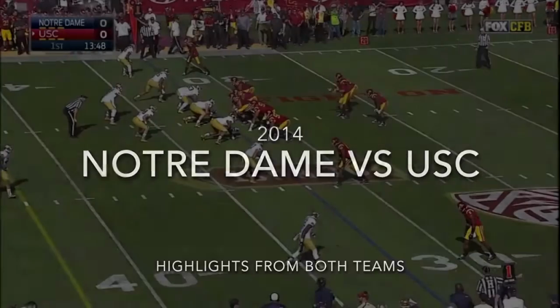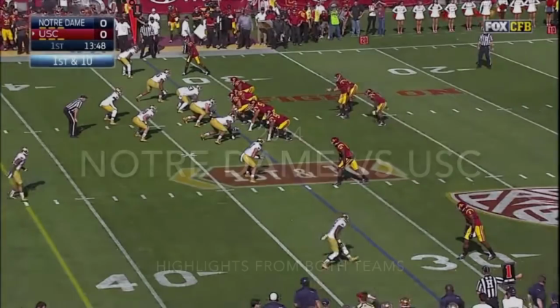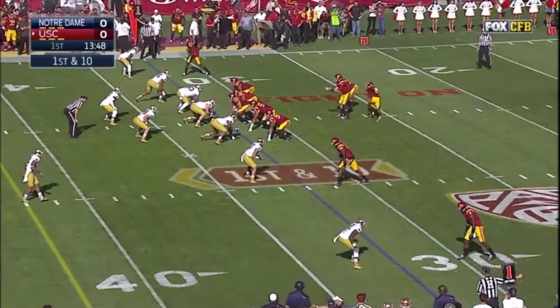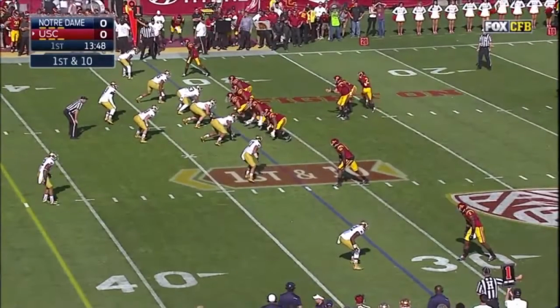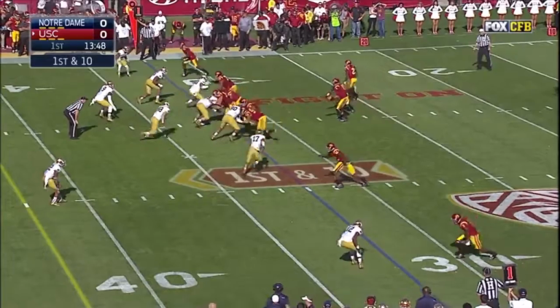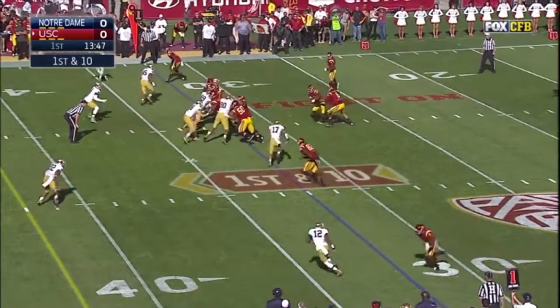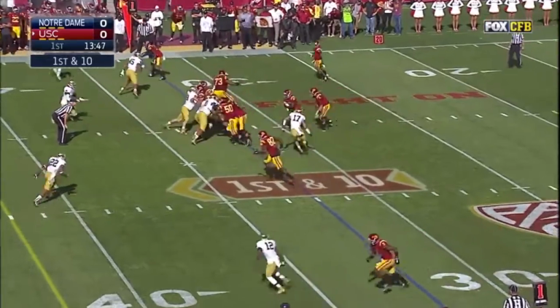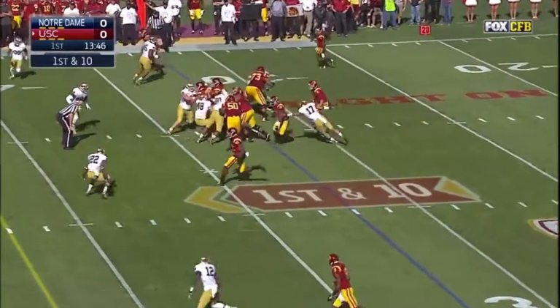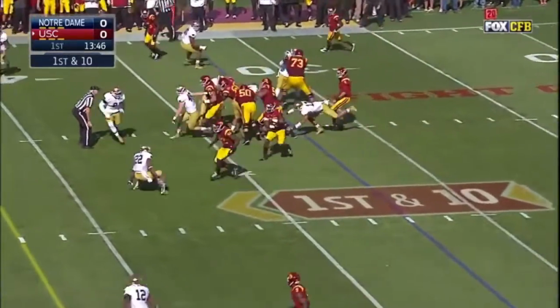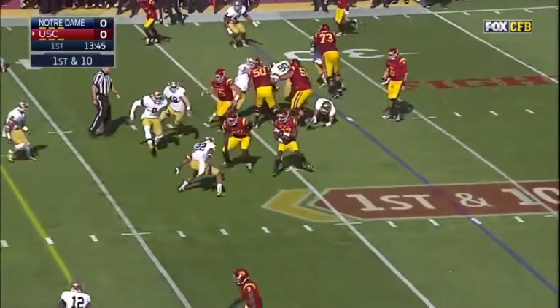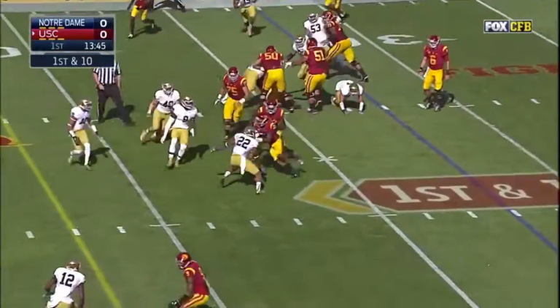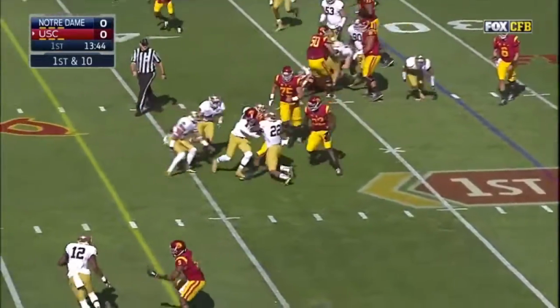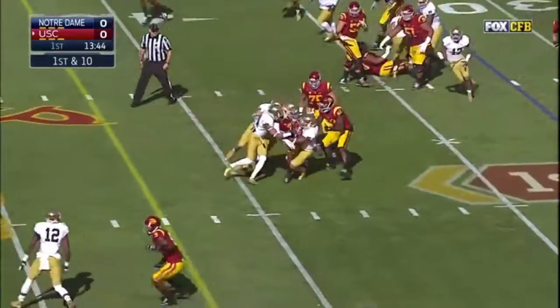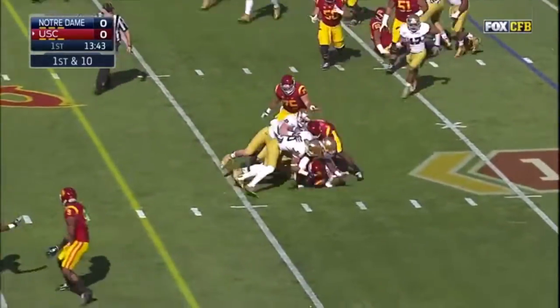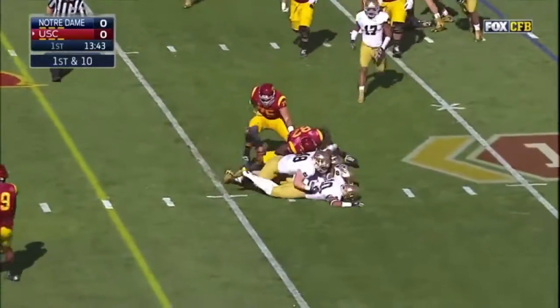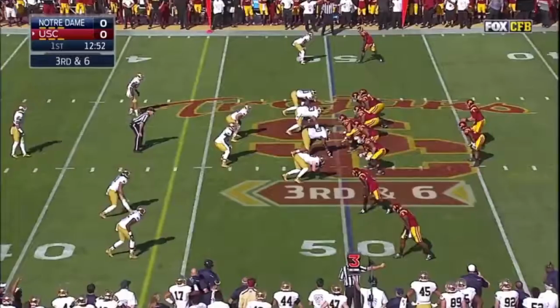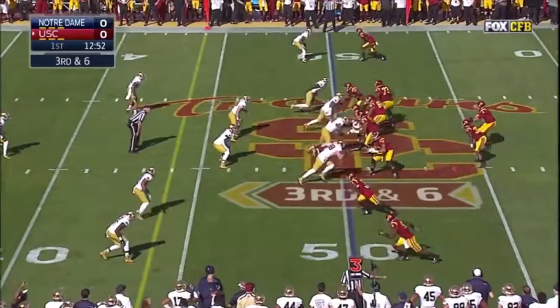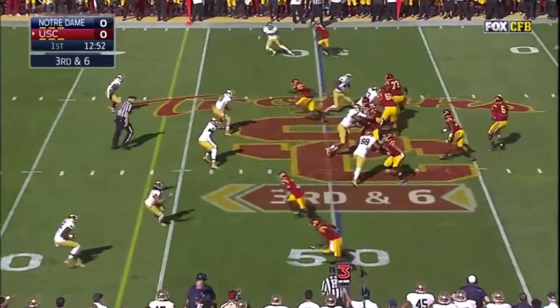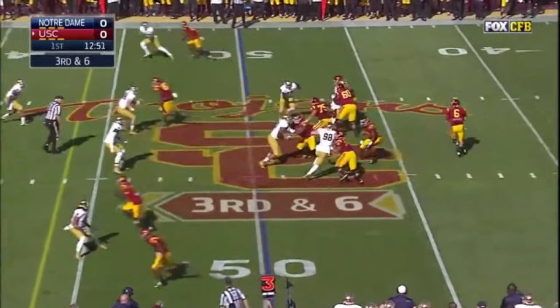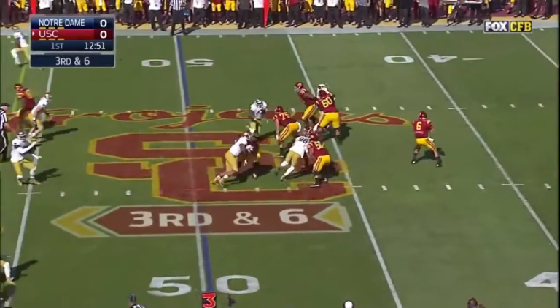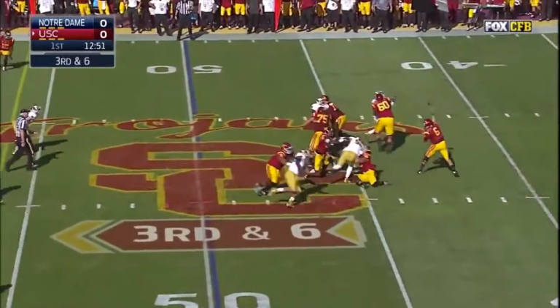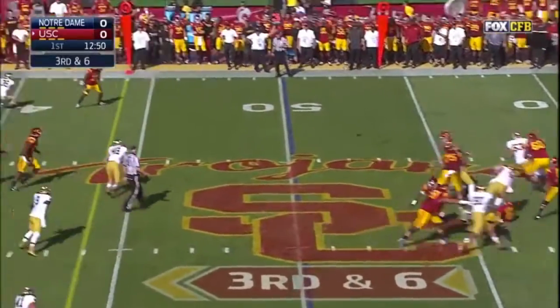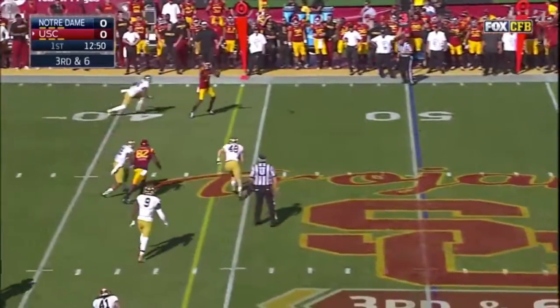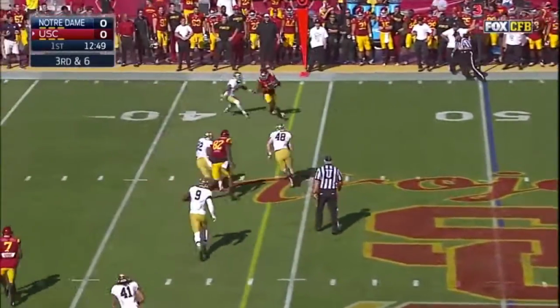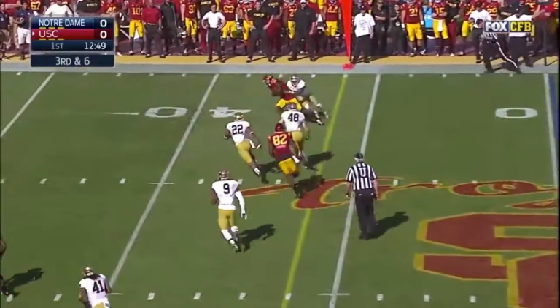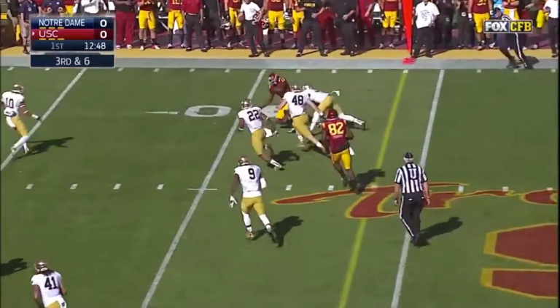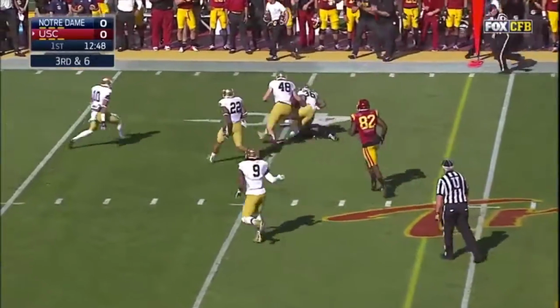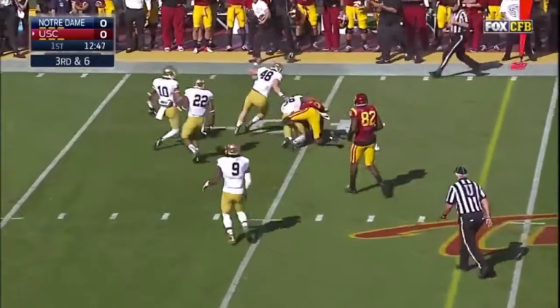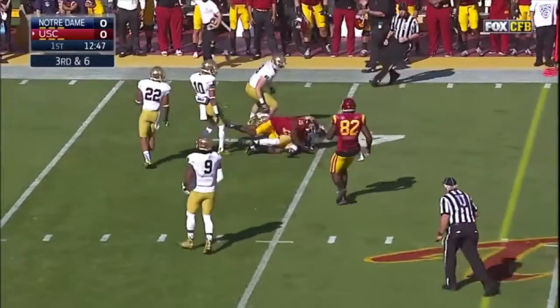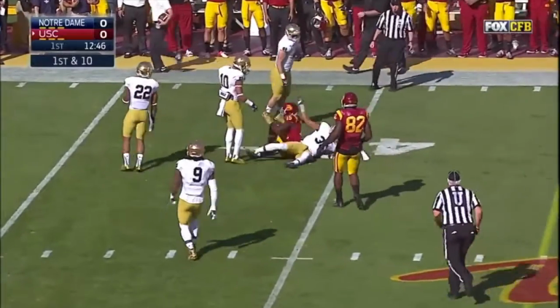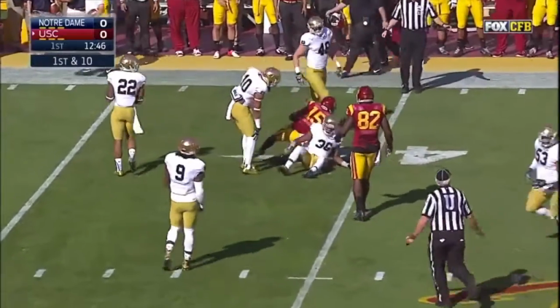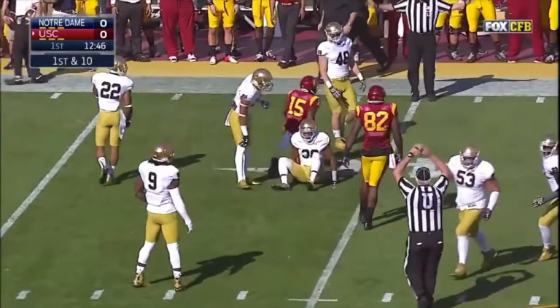The best cover corner in the country has to step into the role as a leader on defense. On first down, here's Buck Allen running the football. Third down and six at midfield, far side, and Kessler throwing that one right on the money to Nelson.